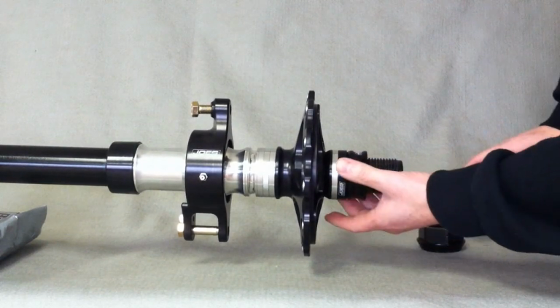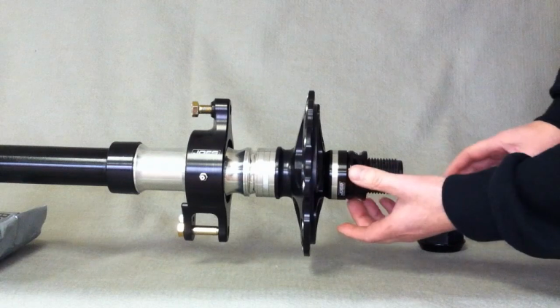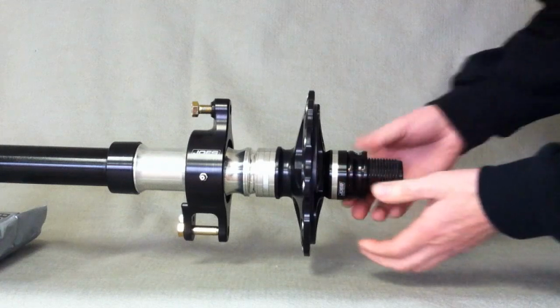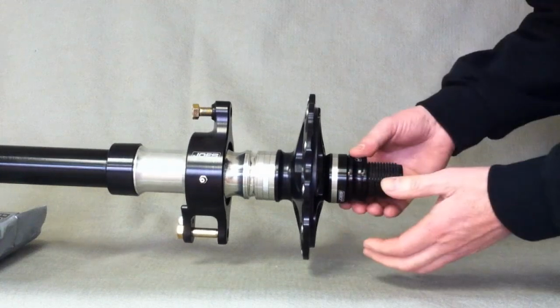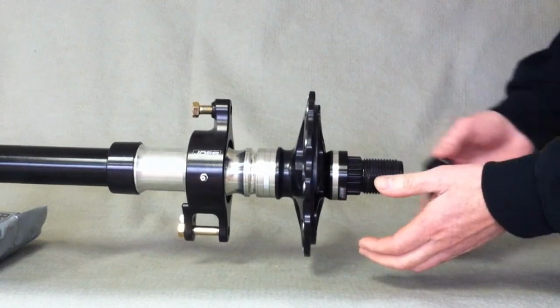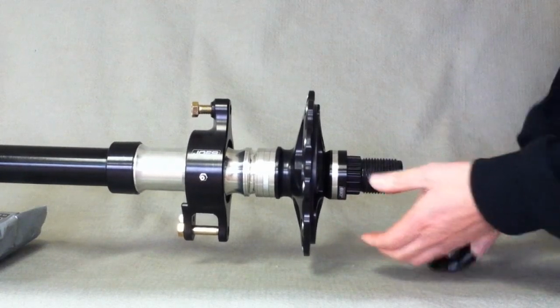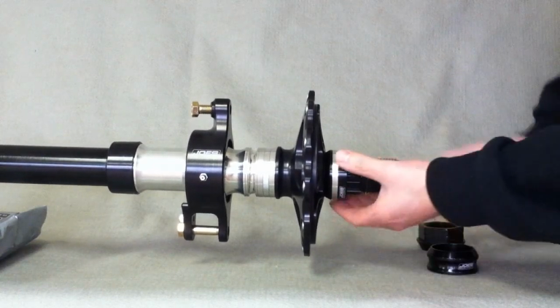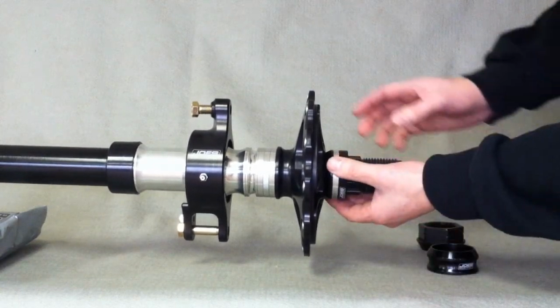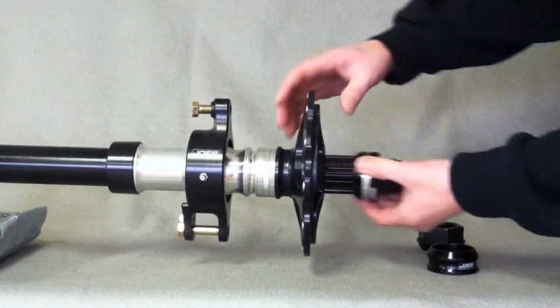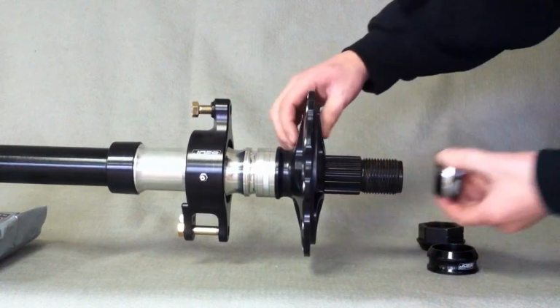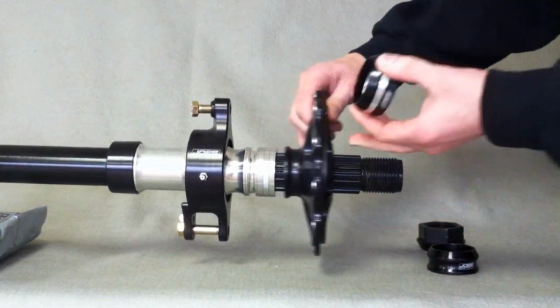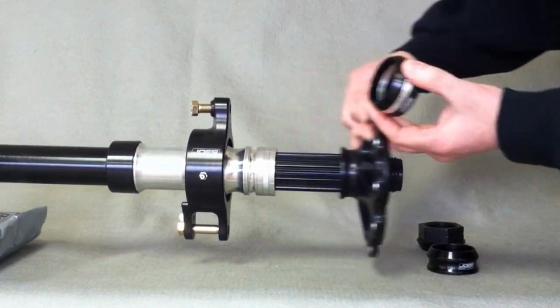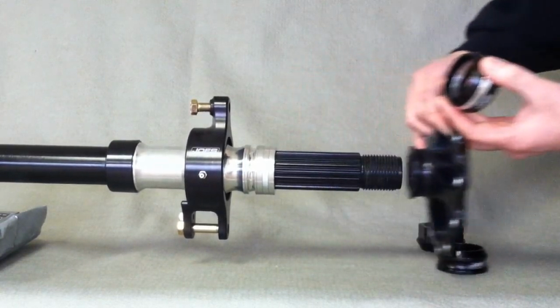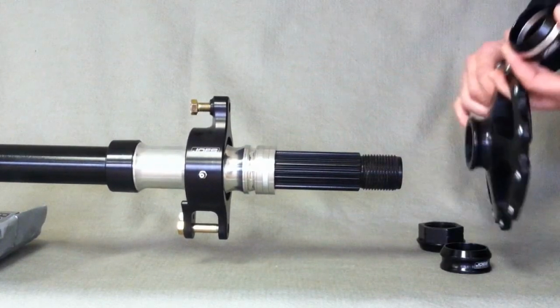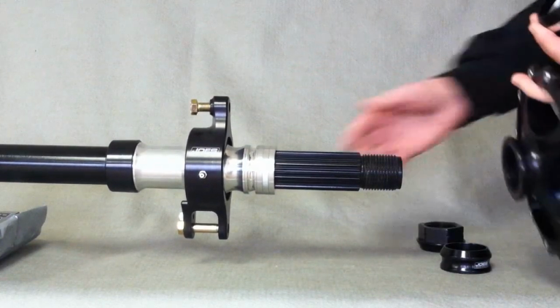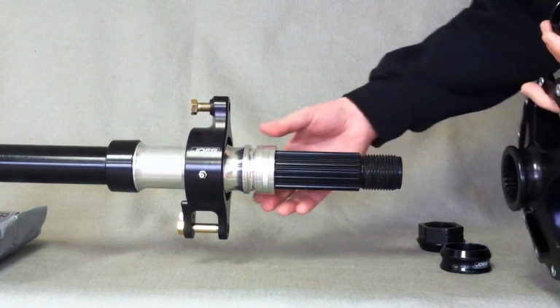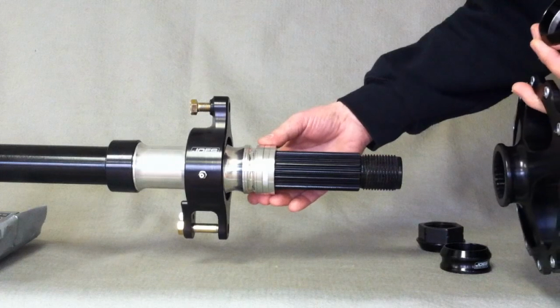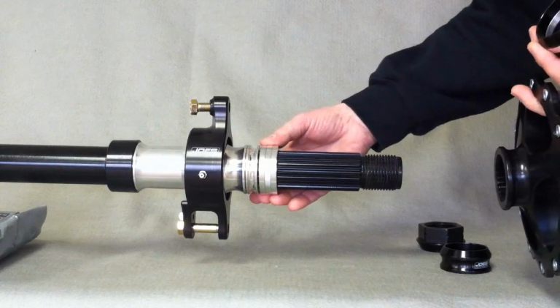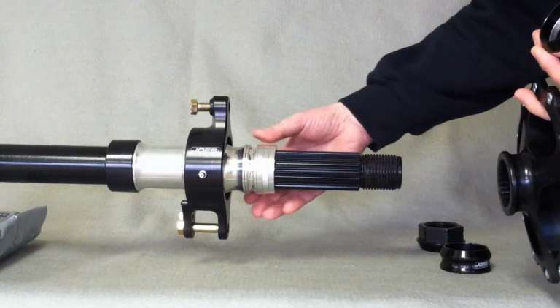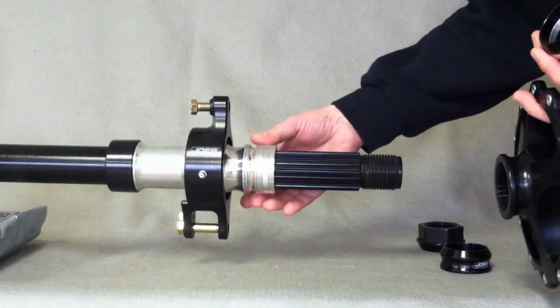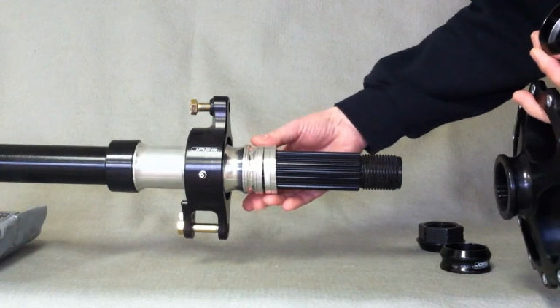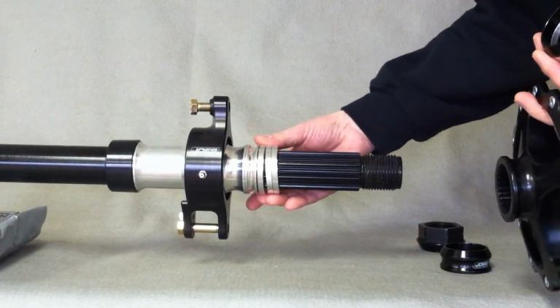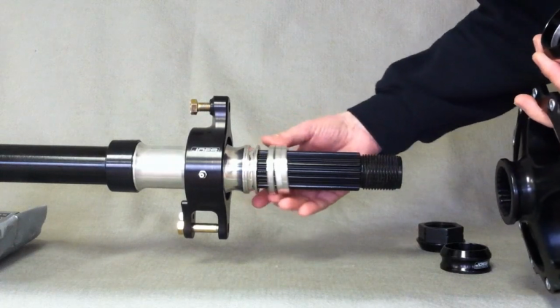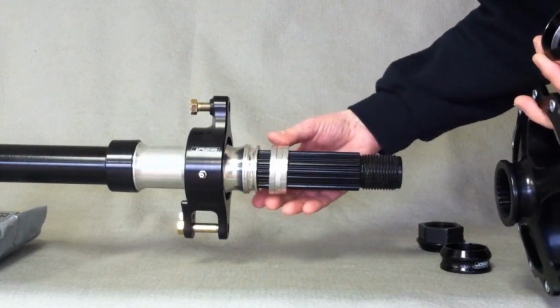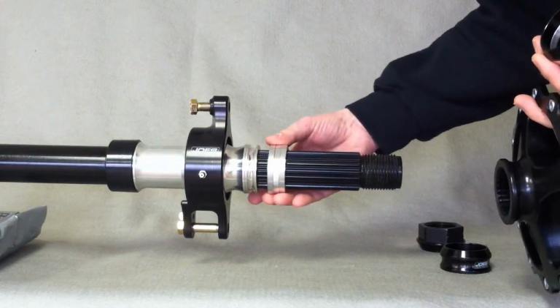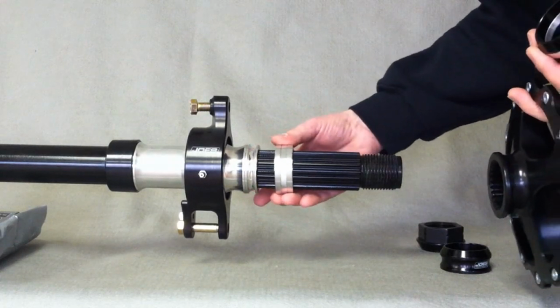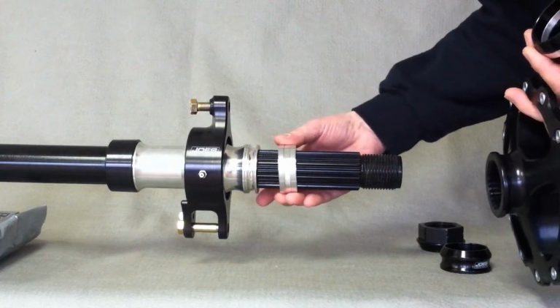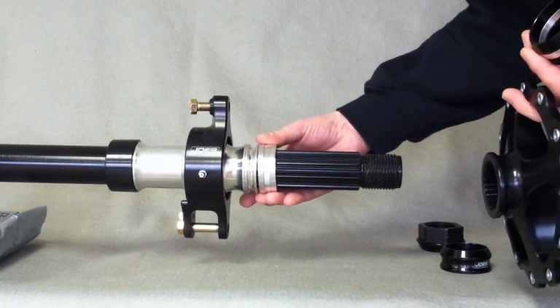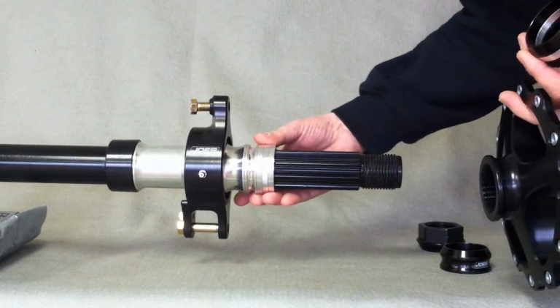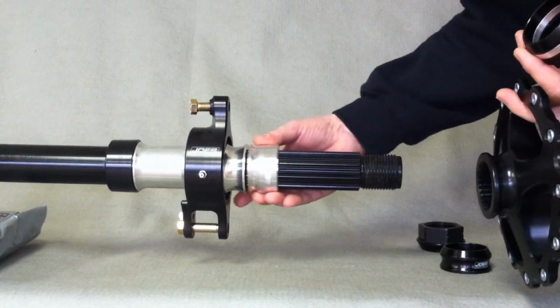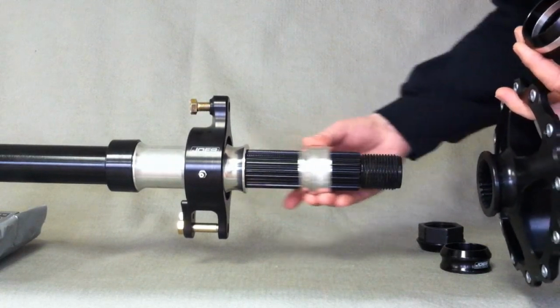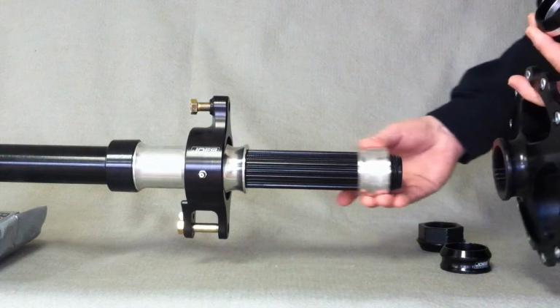To move it back the other way, just take the spacers off, take however much you want on this side. Say you want to move it three quarters of an inch, or this would be an inch and a quarter.